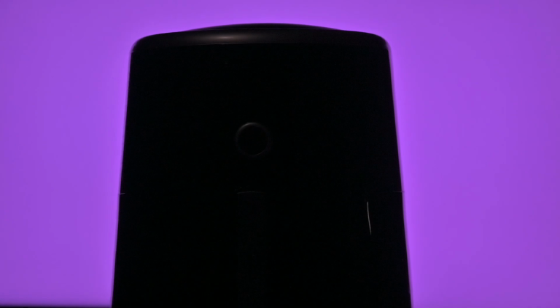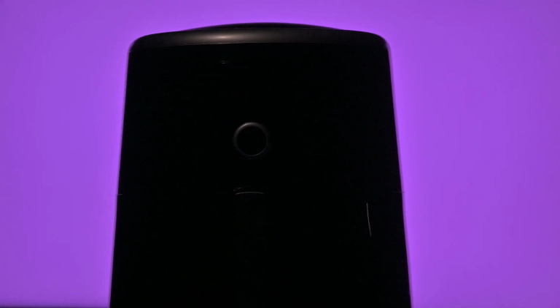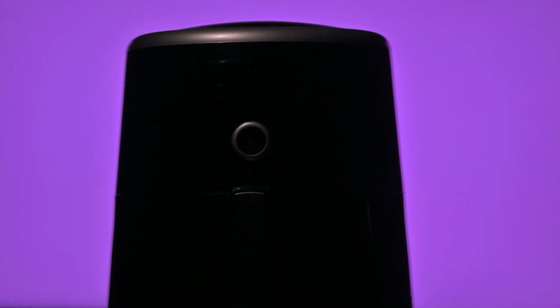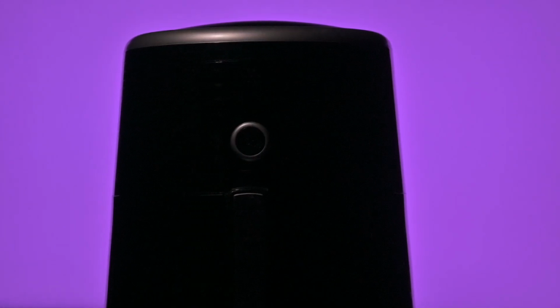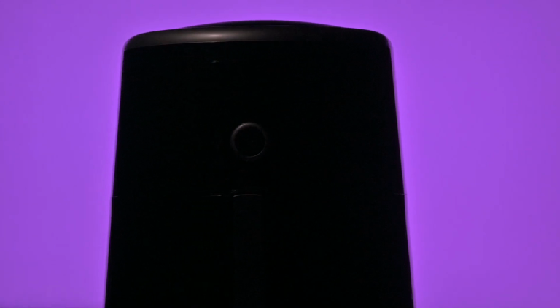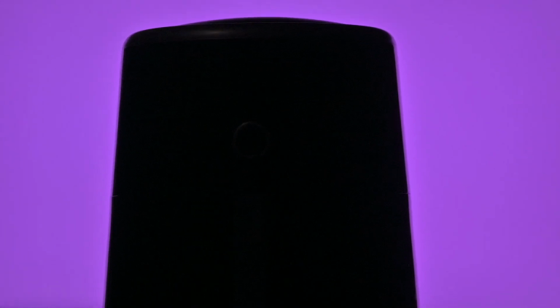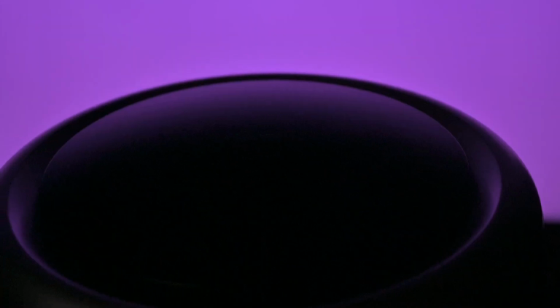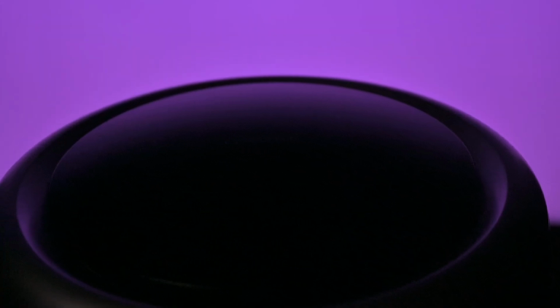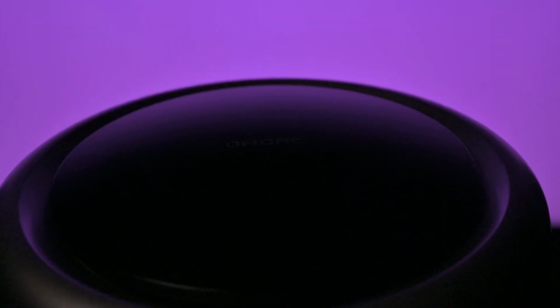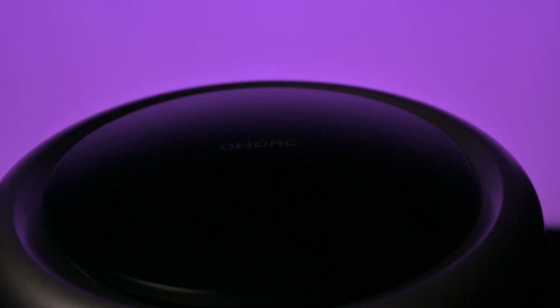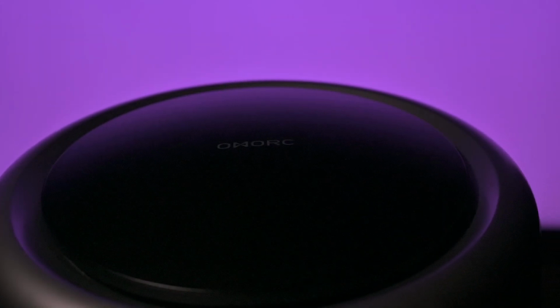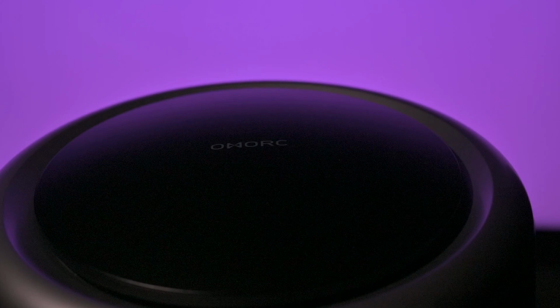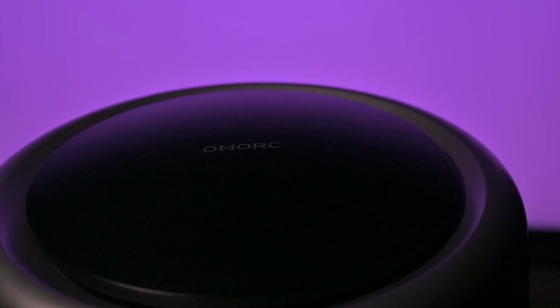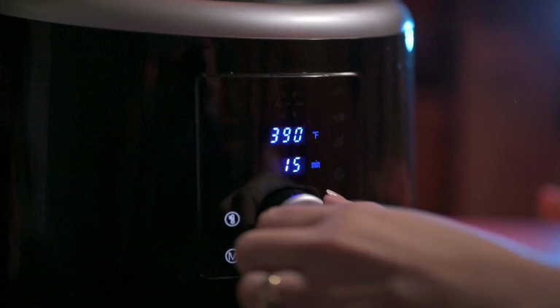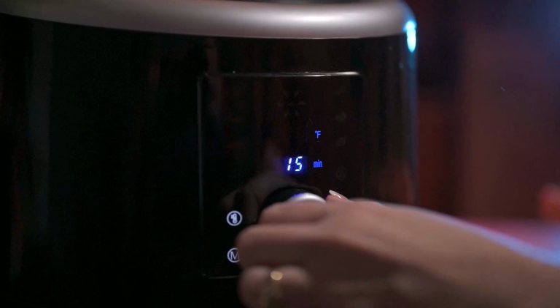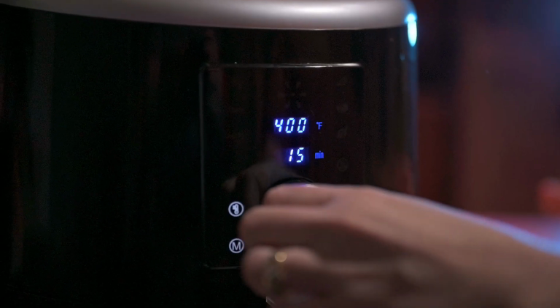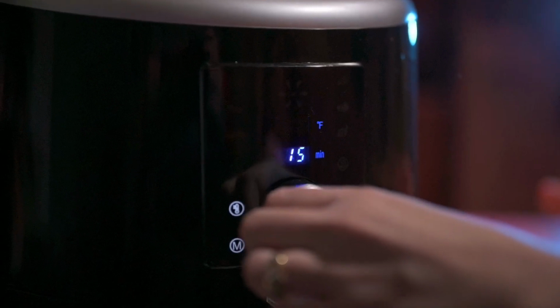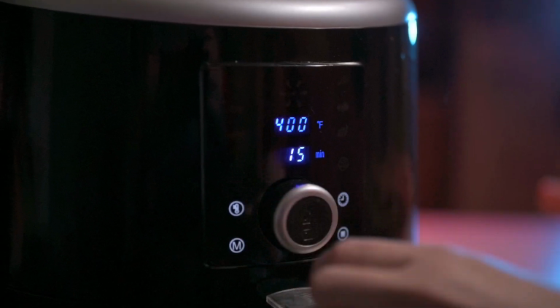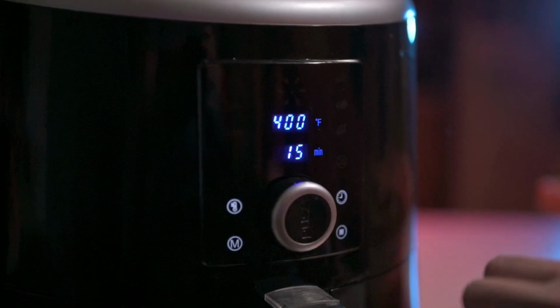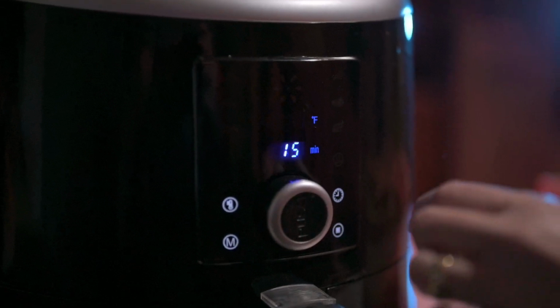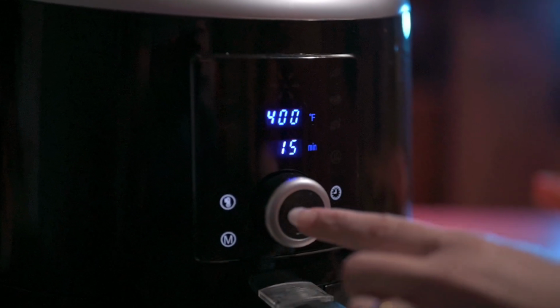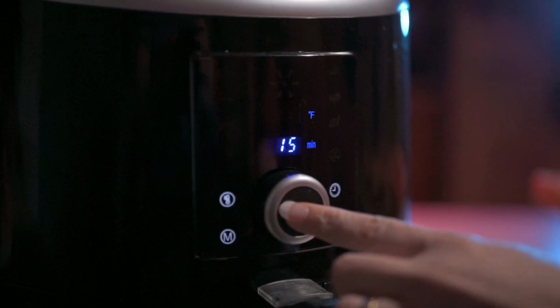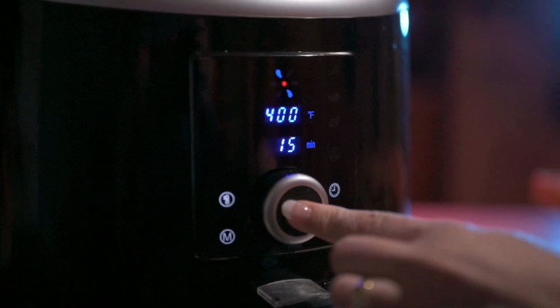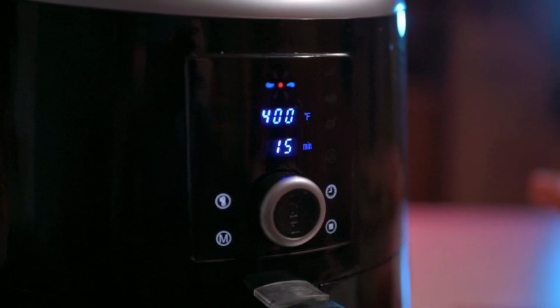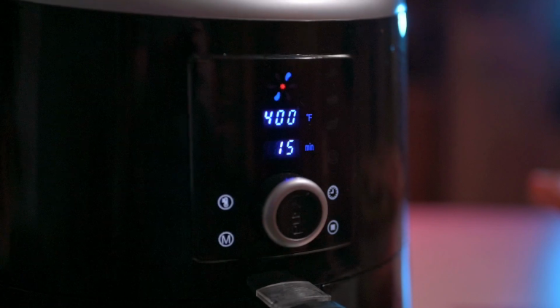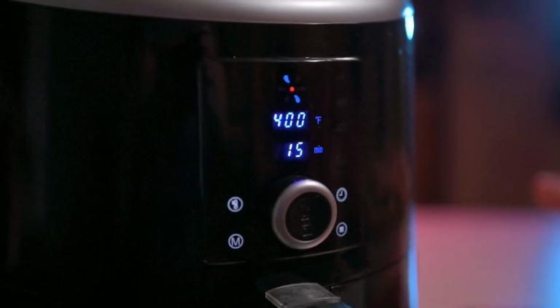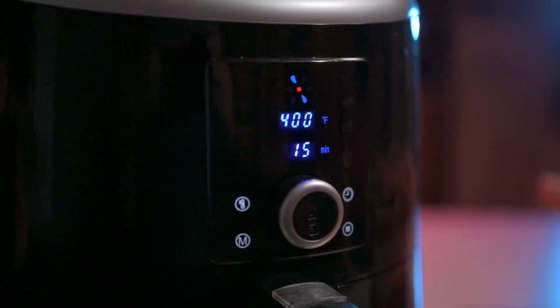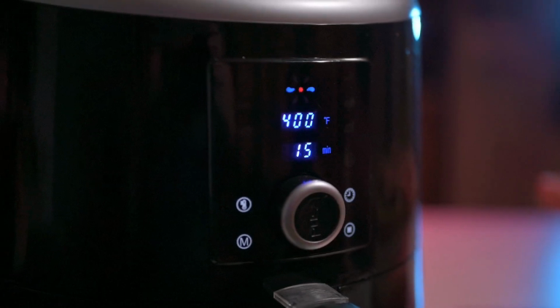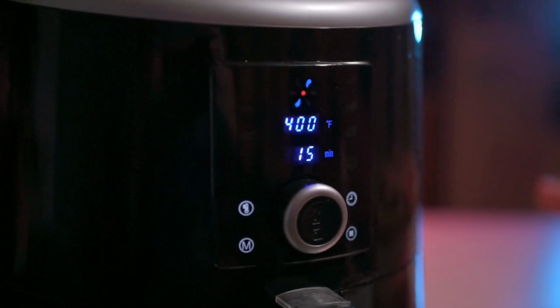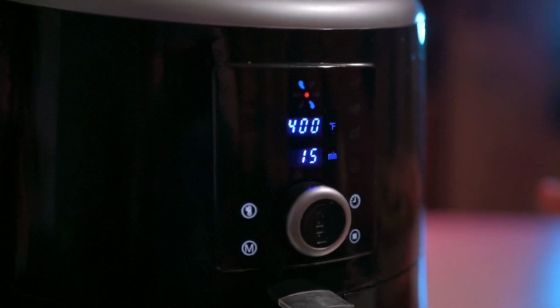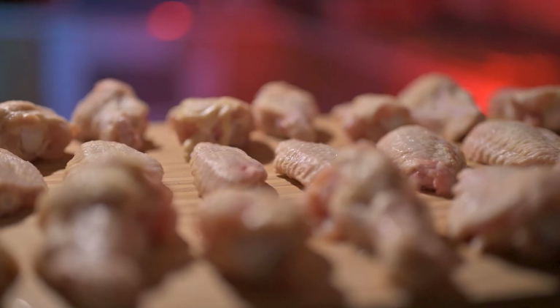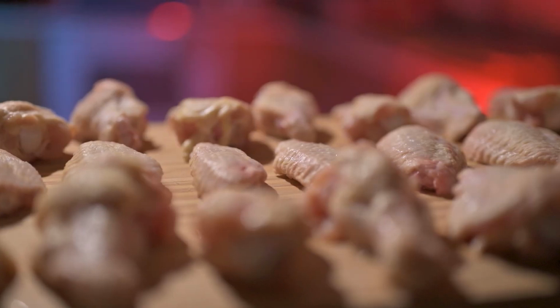This is your normal off-the-shelf air fryer. But can it really fry with air? To test out this miracle machine, we're gonna see if we can fry up some wings.